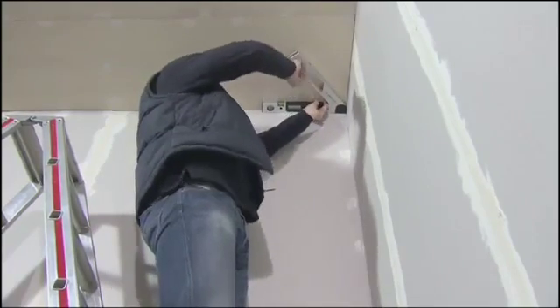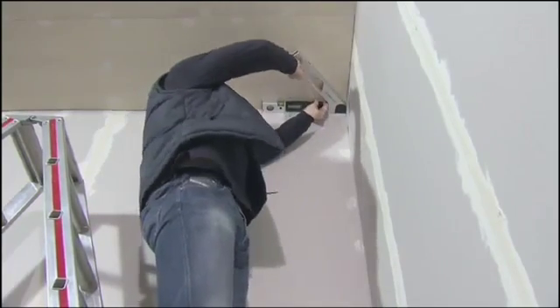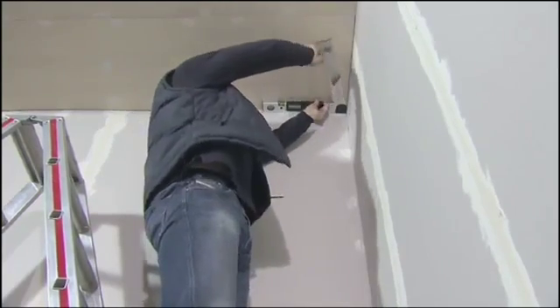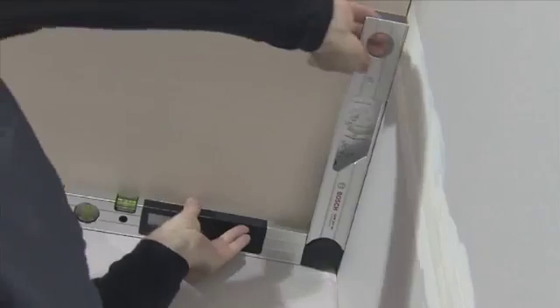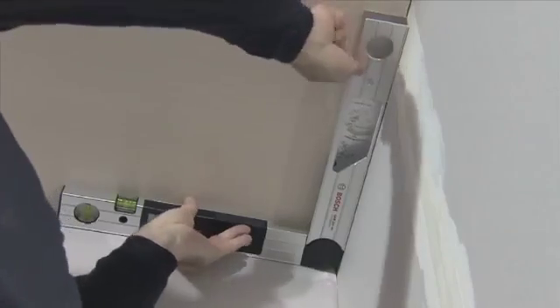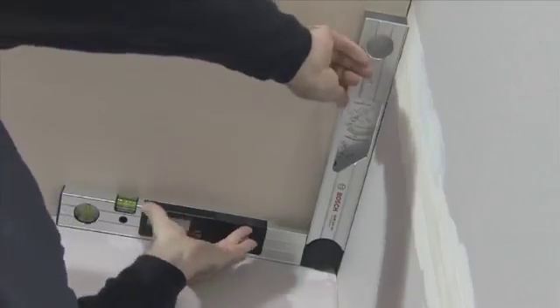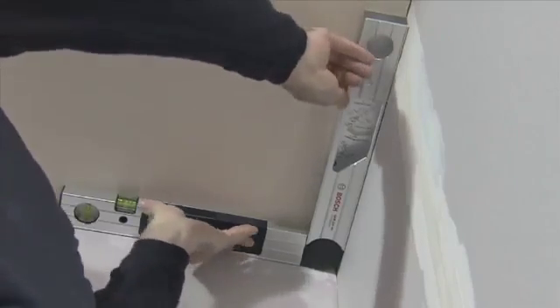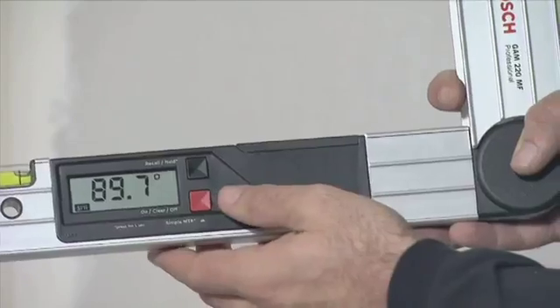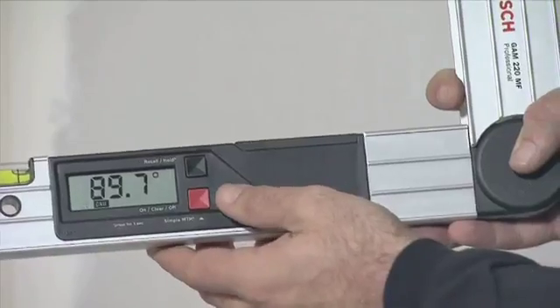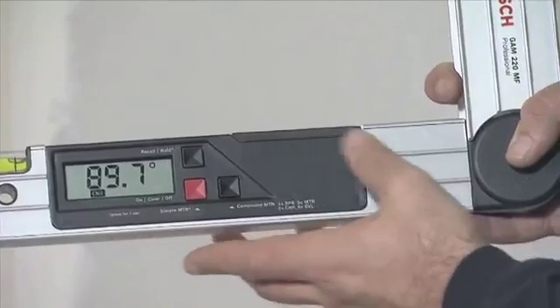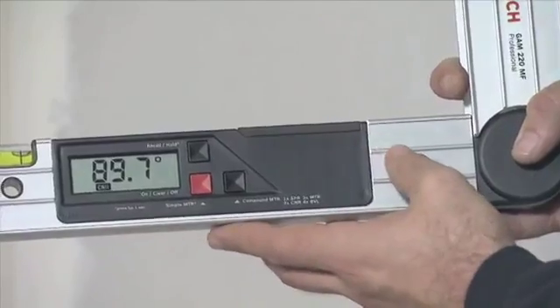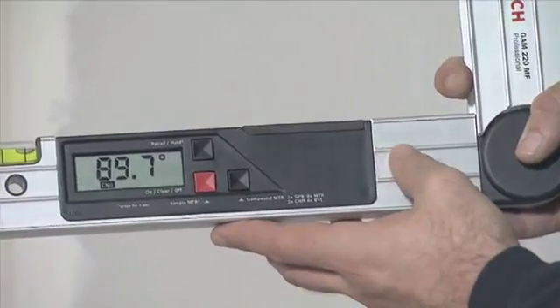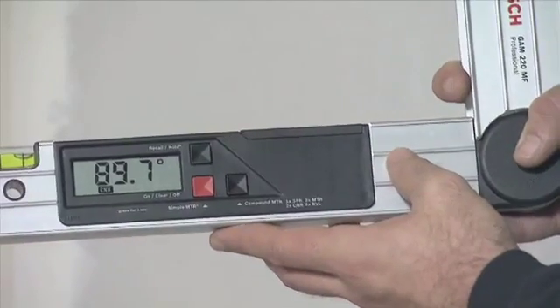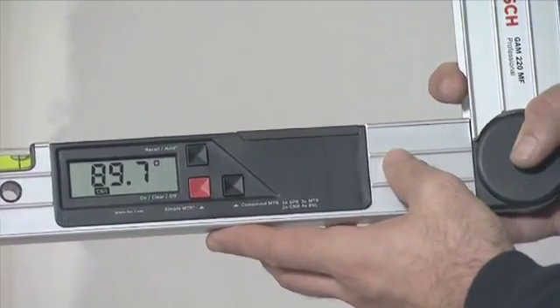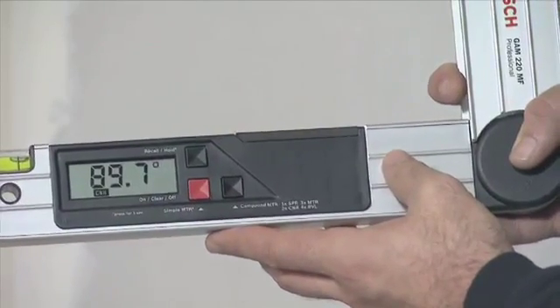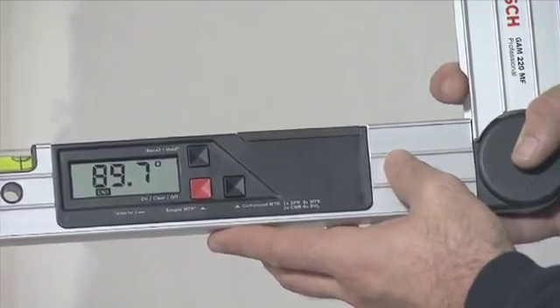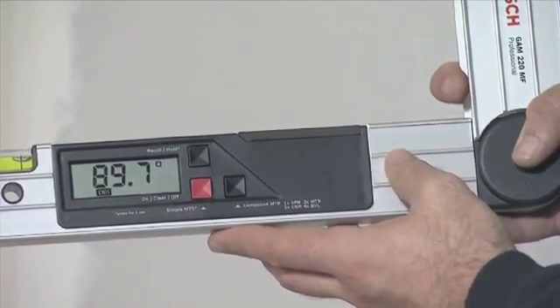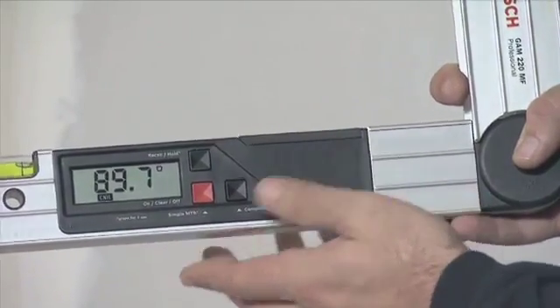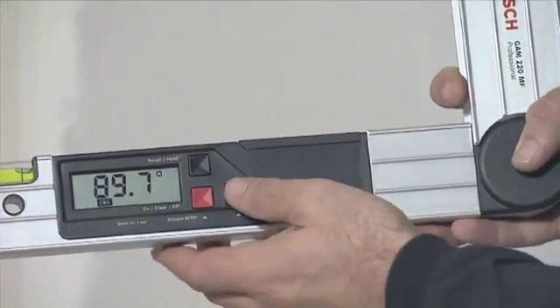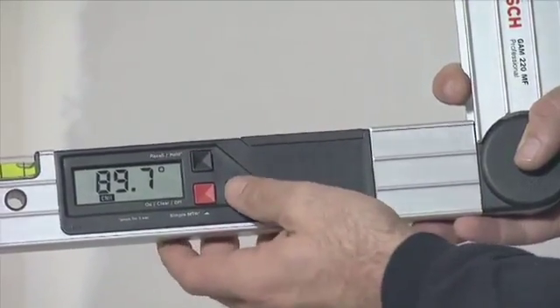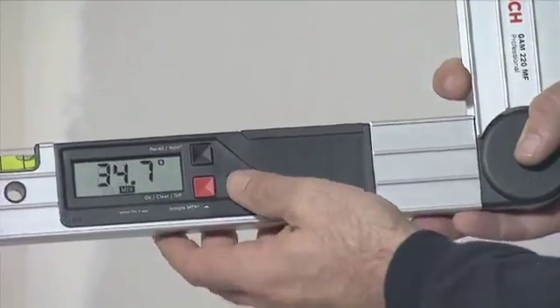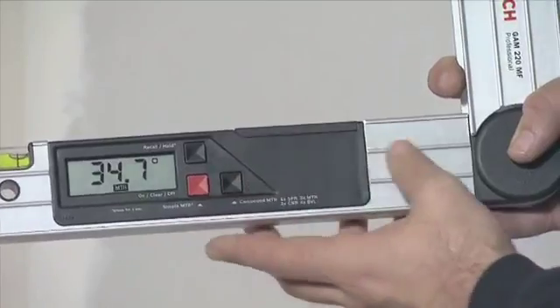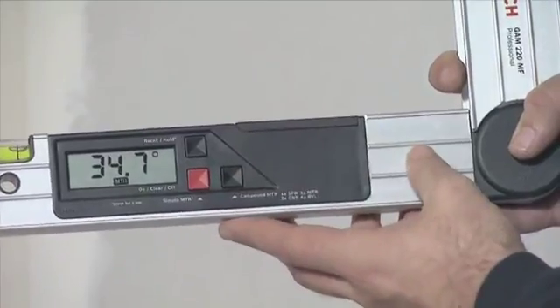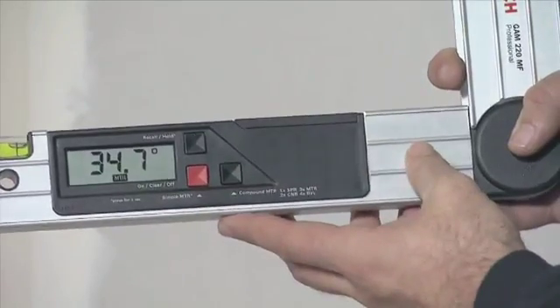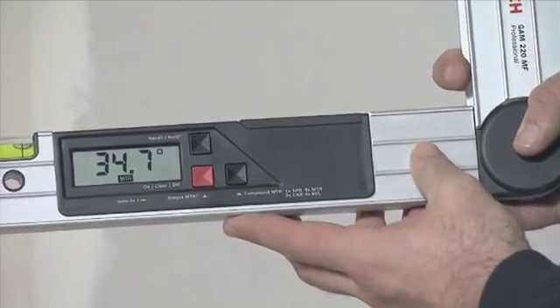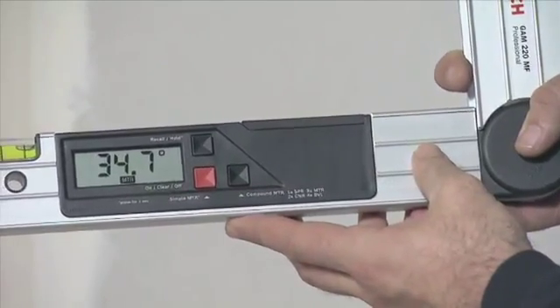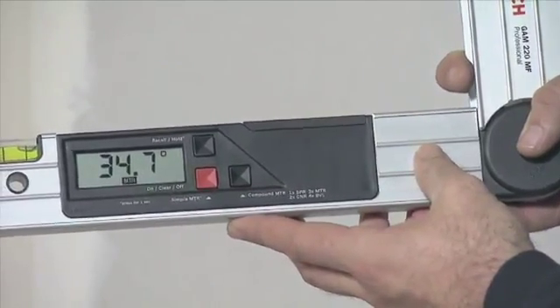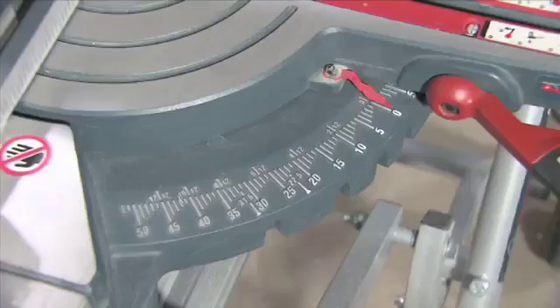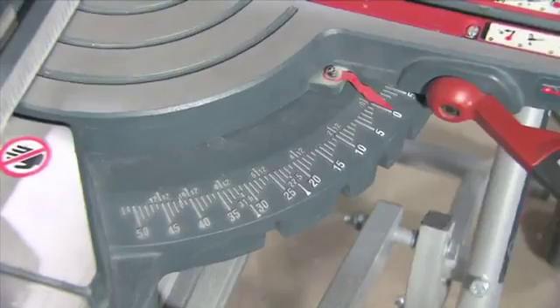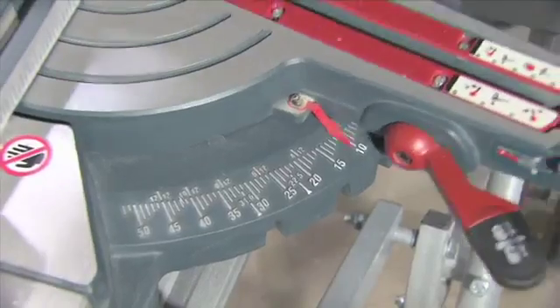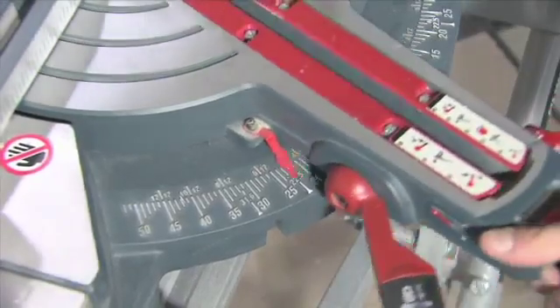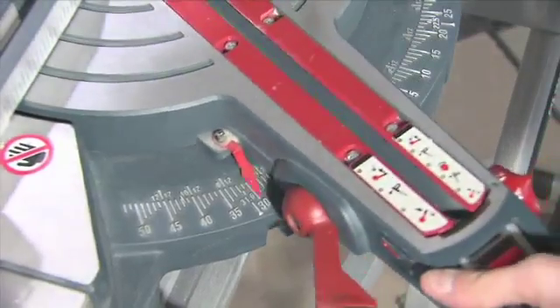Now you lay the fold-out leg and the base leg flat on the walls to measure the corner angle. Pressing the button again saves the current corner angle. Press the compound MTR button again to first obtain the horizontal mitre angle.